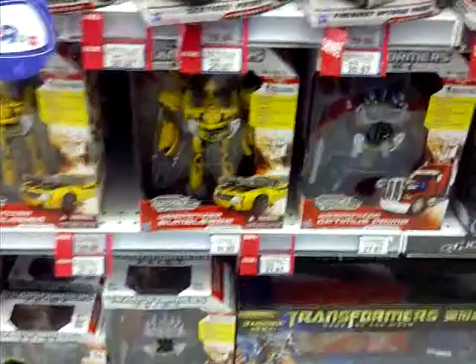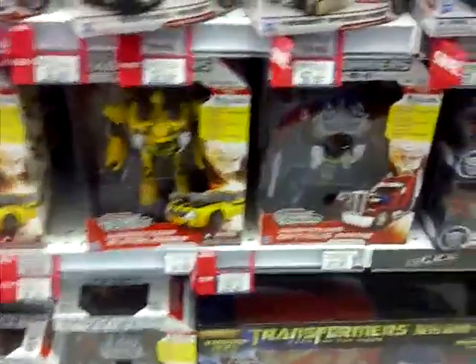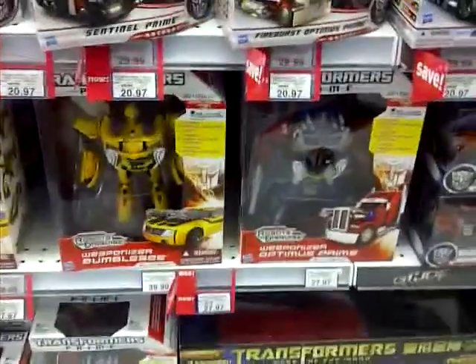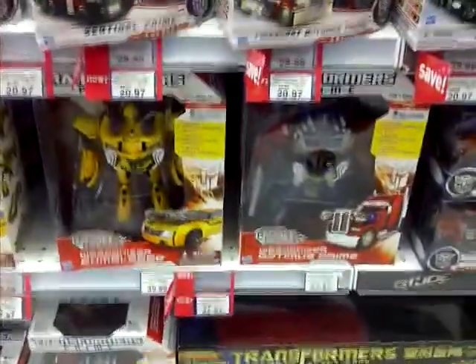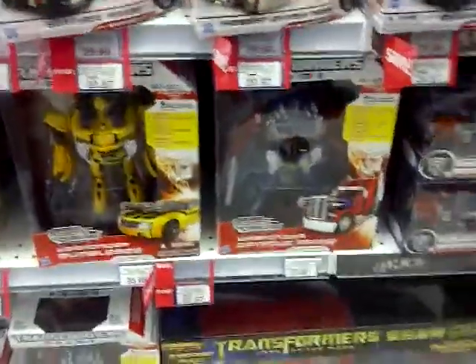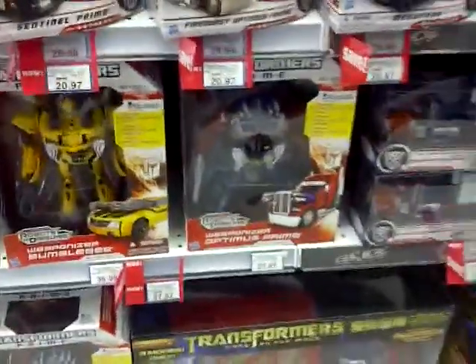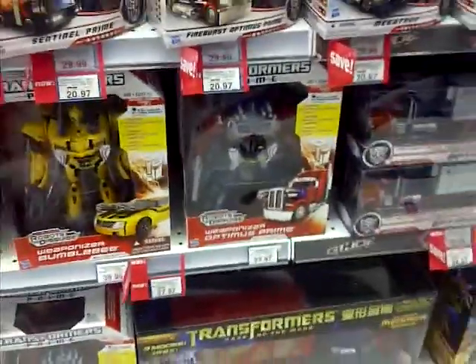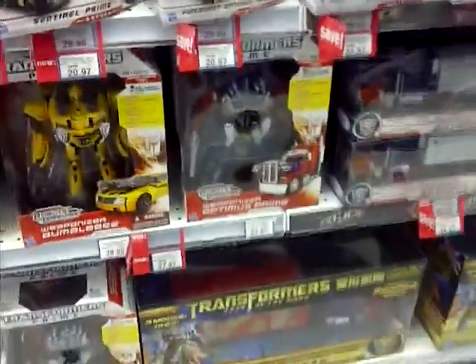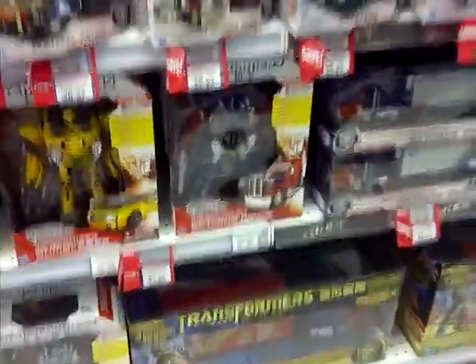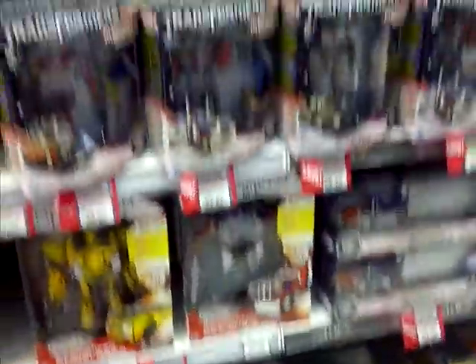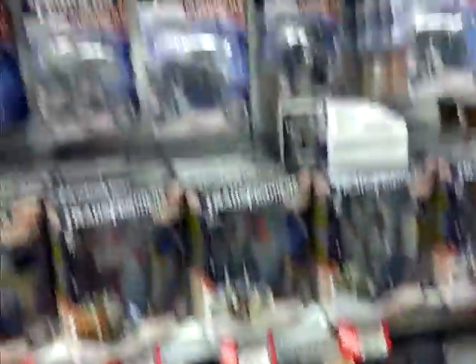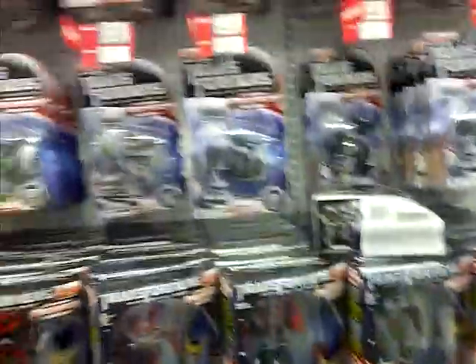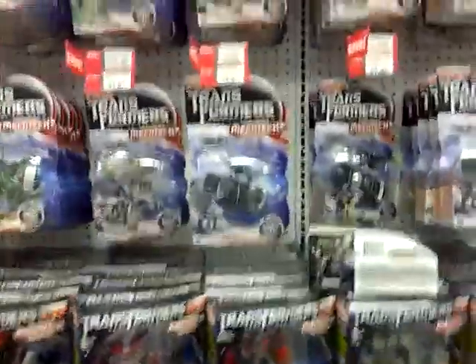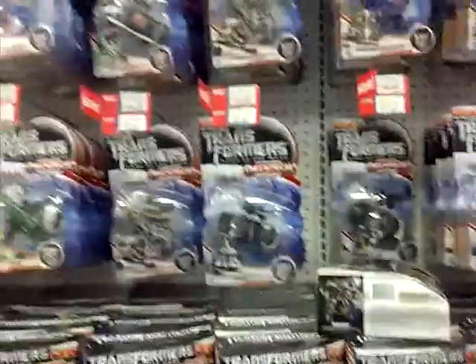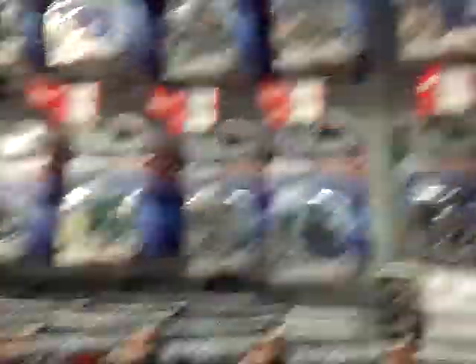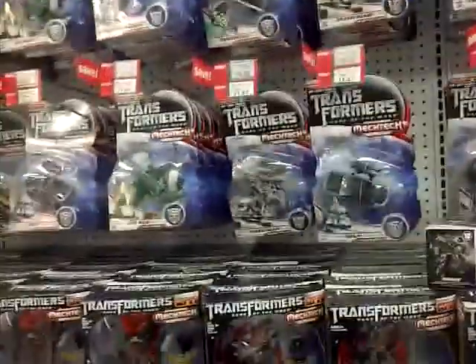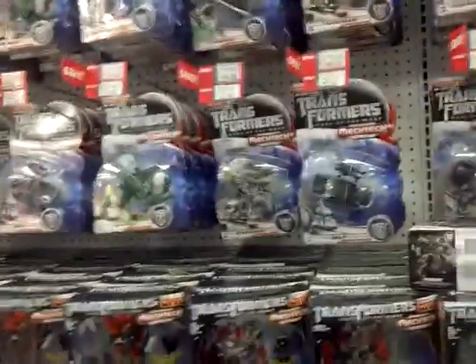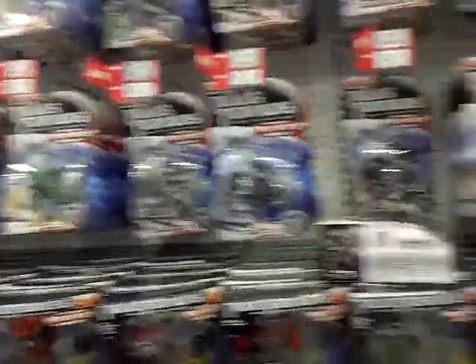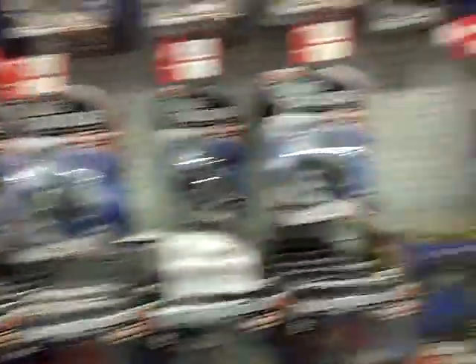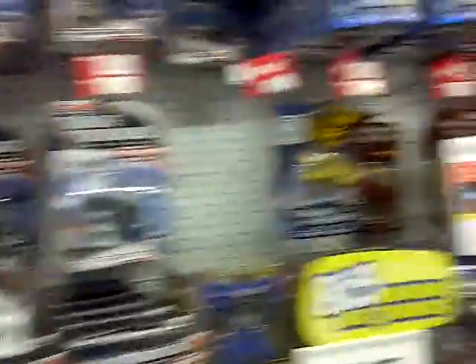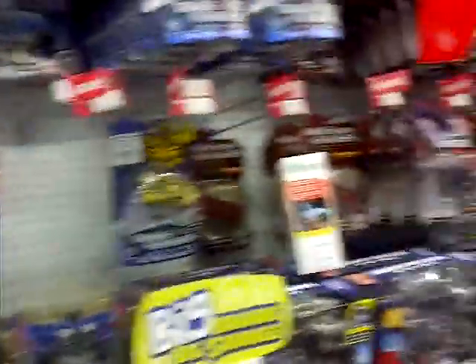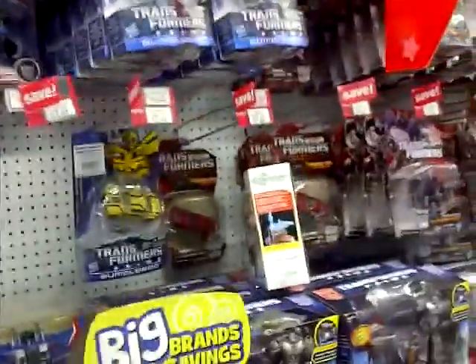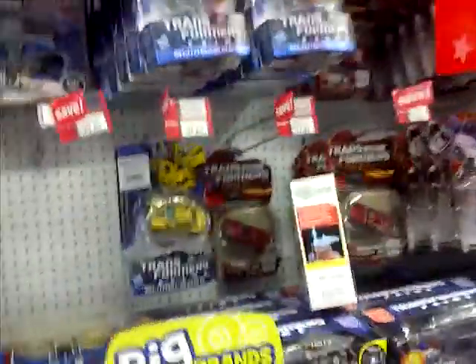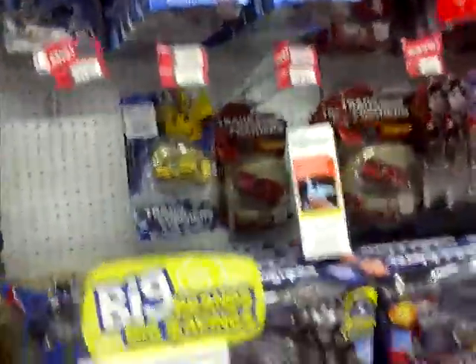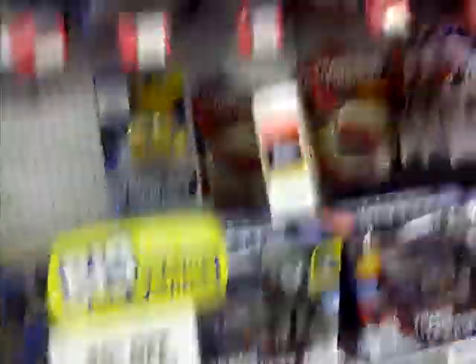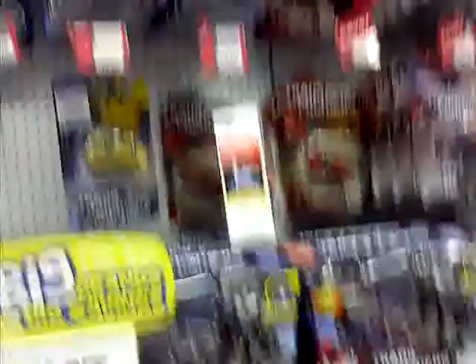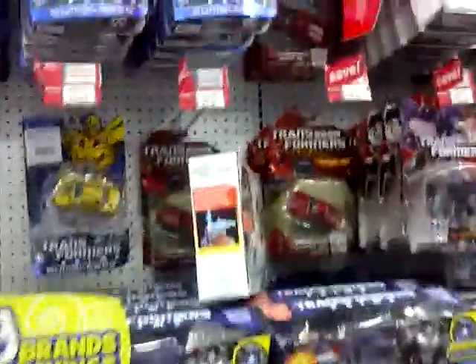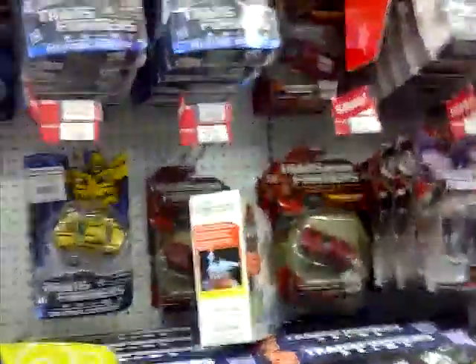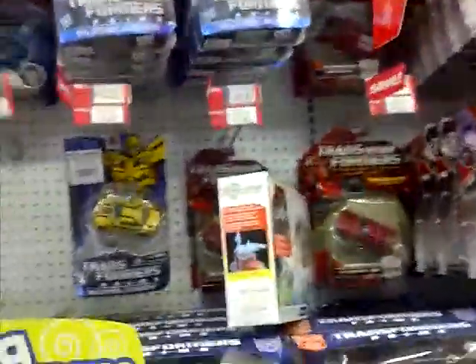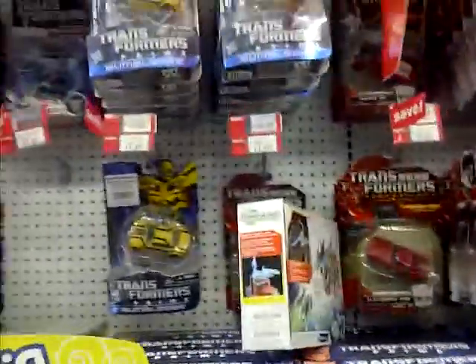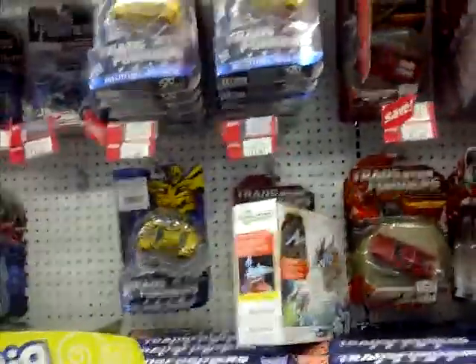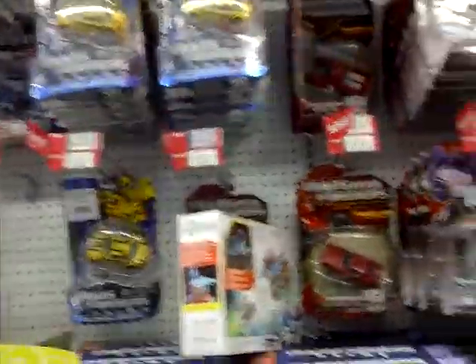Weaponizer Prime and Bumblebee. Lots of Dark of the Moon stuff — tons of that. The Bumblebees are starting to look a lot better. Lots better.